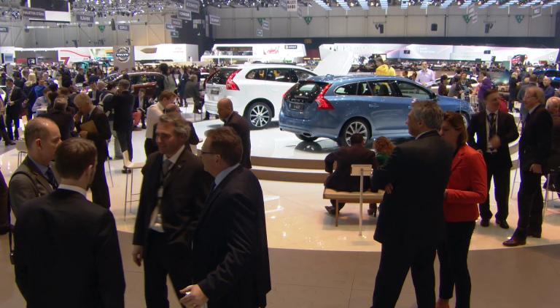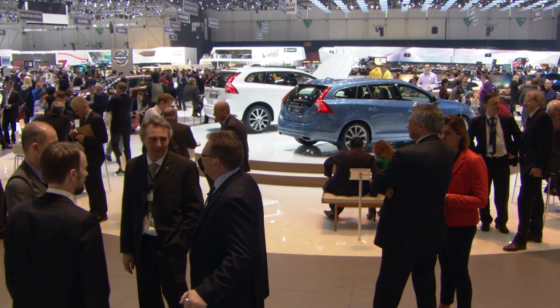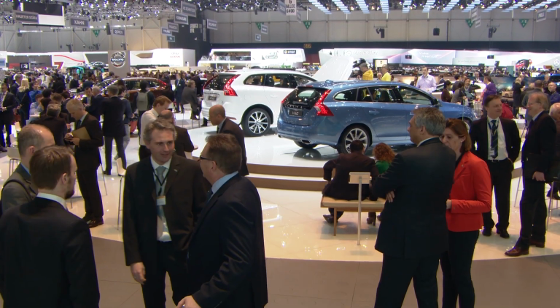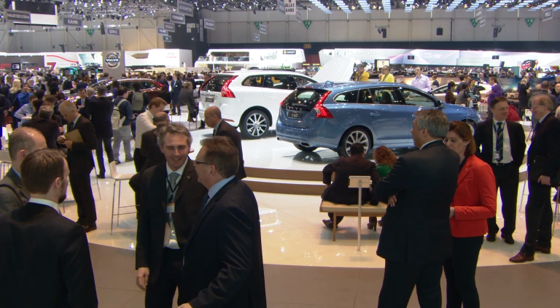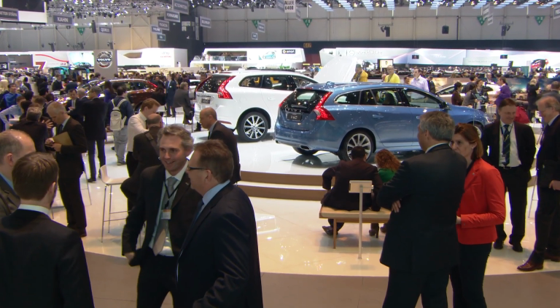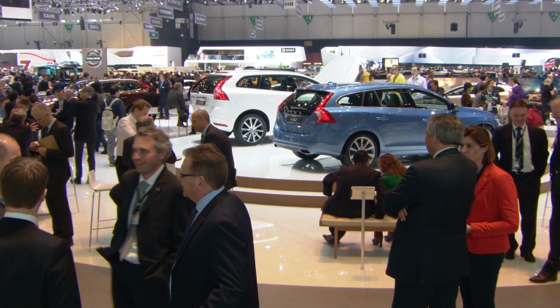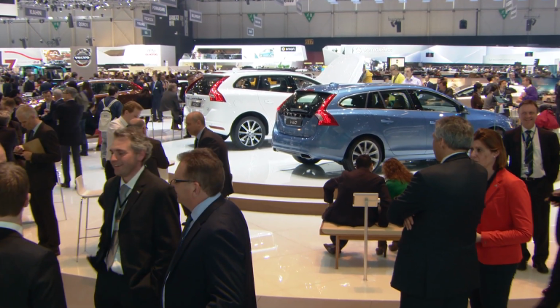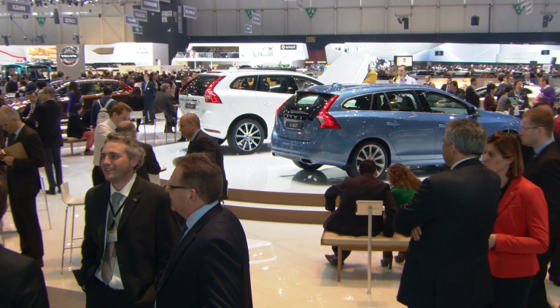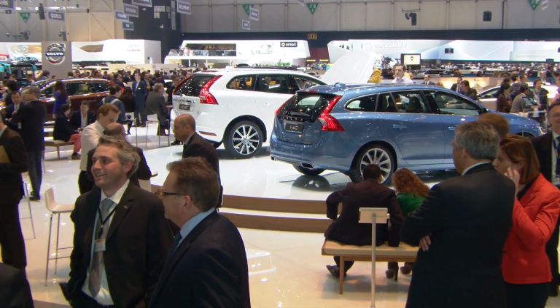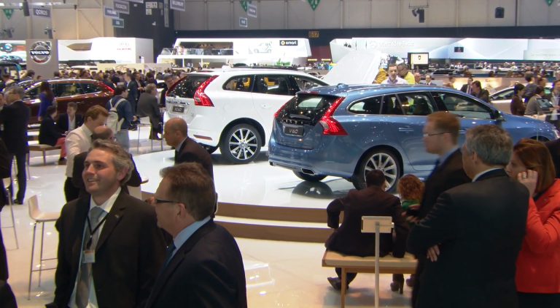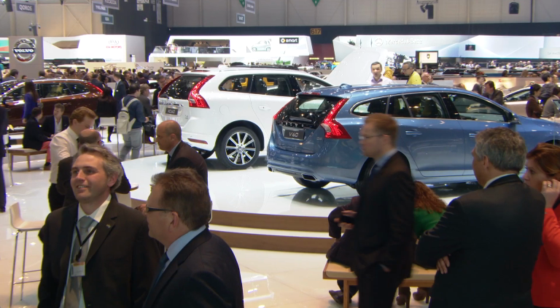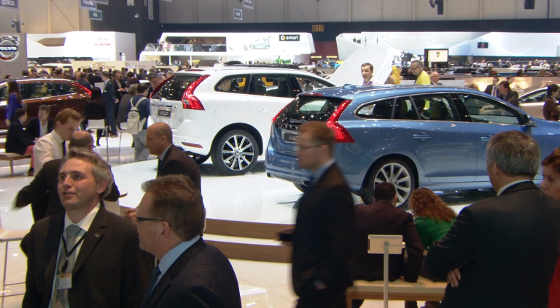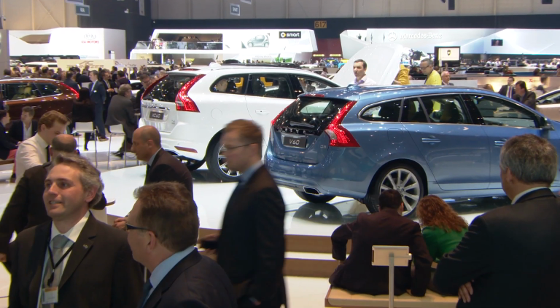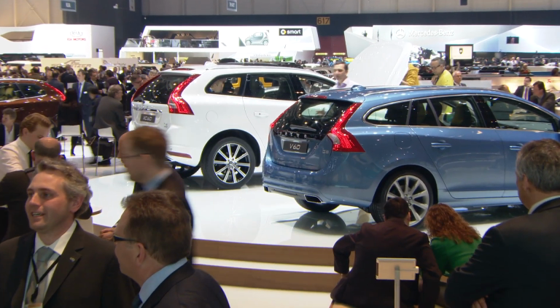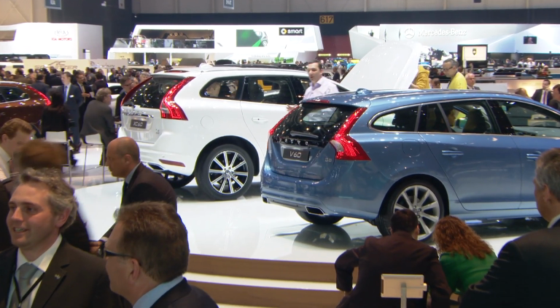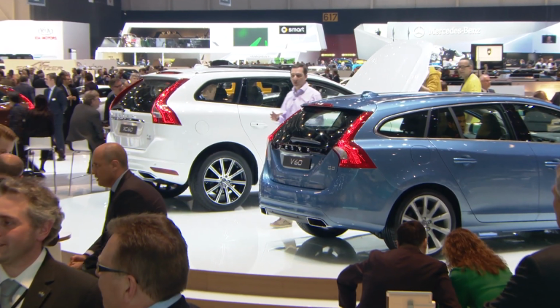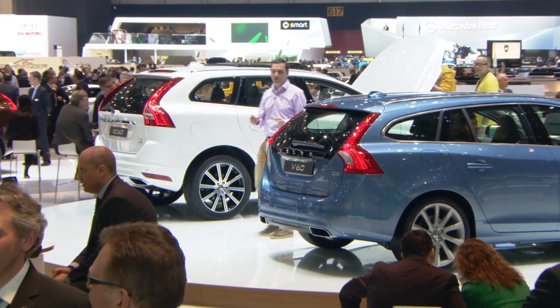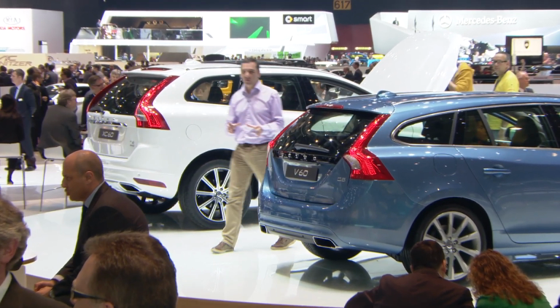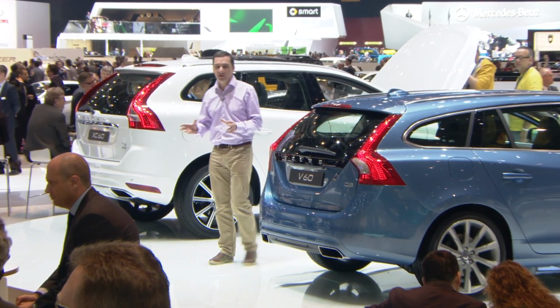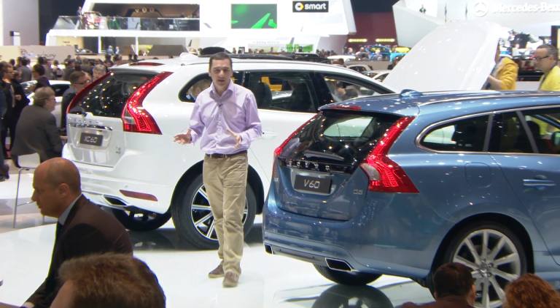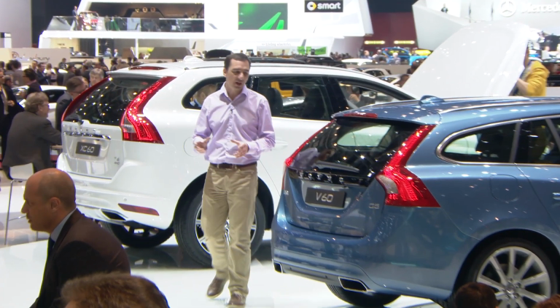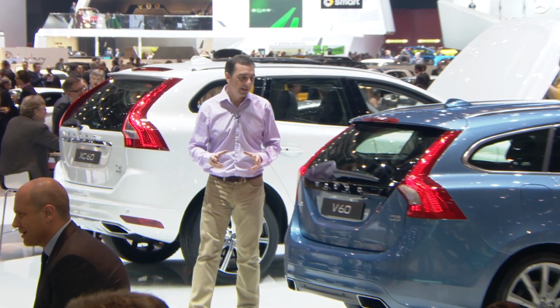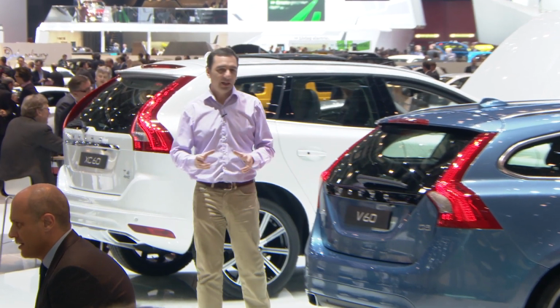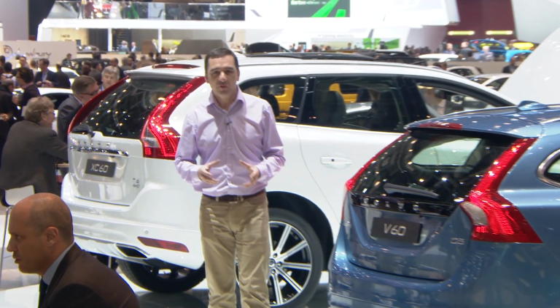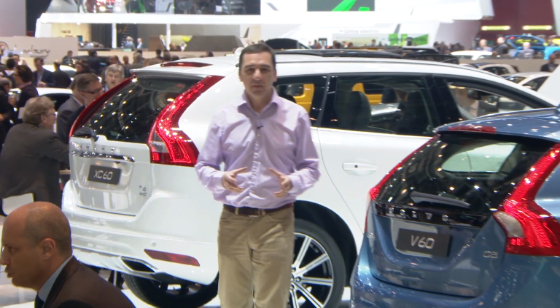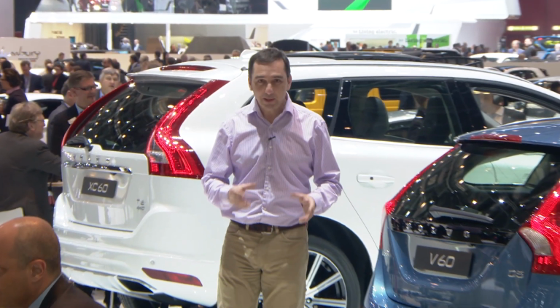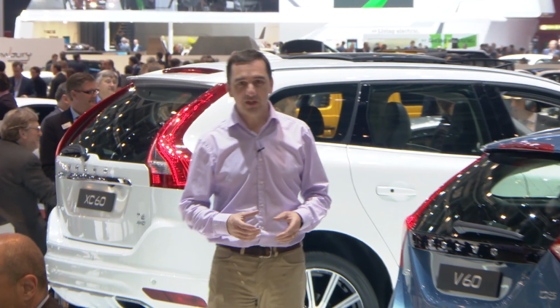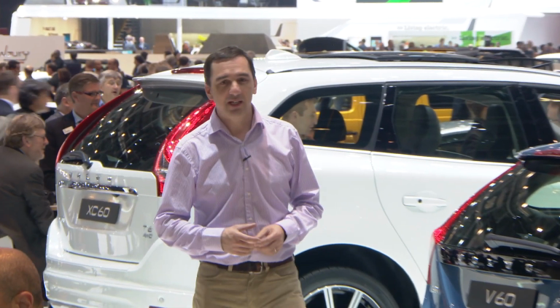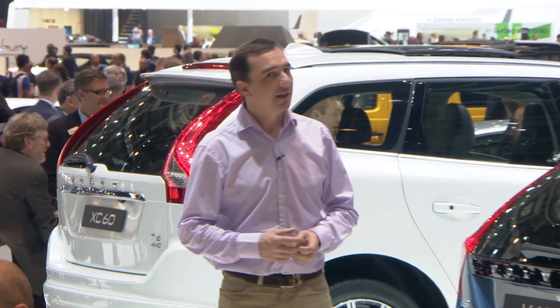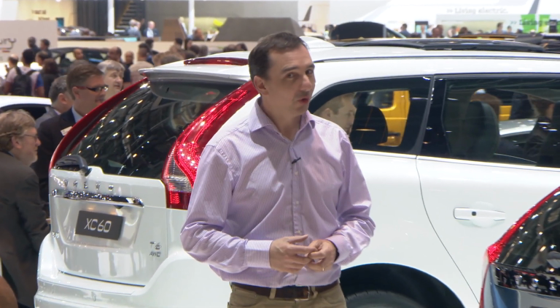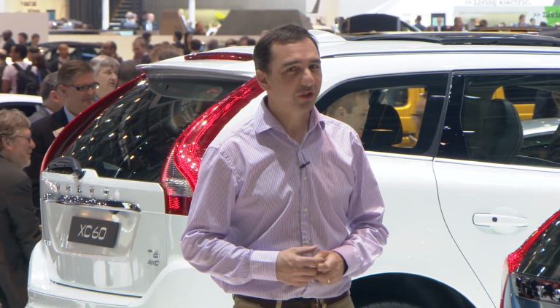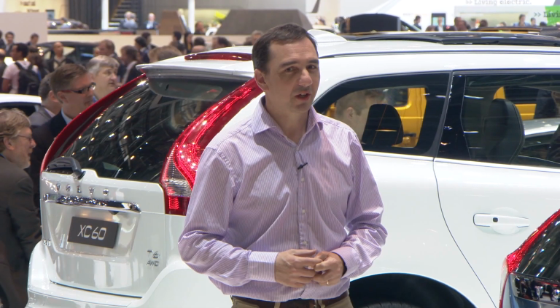Press day at a motor show is a nerve-wracking time for car manufacturers. Months, often years, of work comes under the minutest scrutiny from the press and competitors alike. And Volvo, in 2013, there's an awful lot to scrutinise.